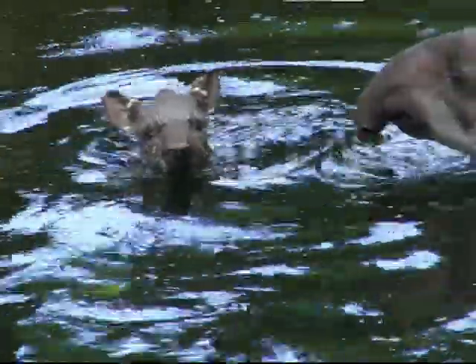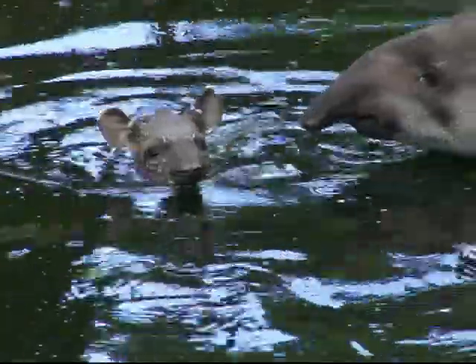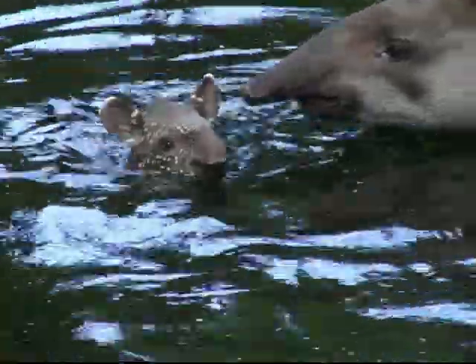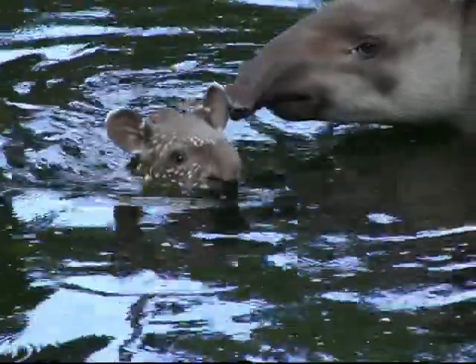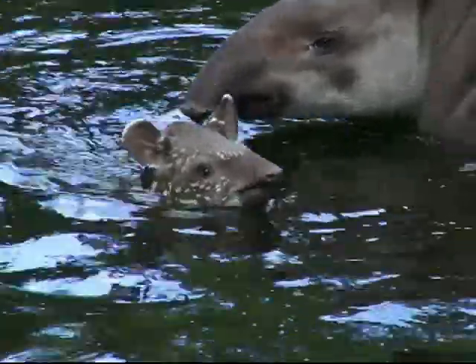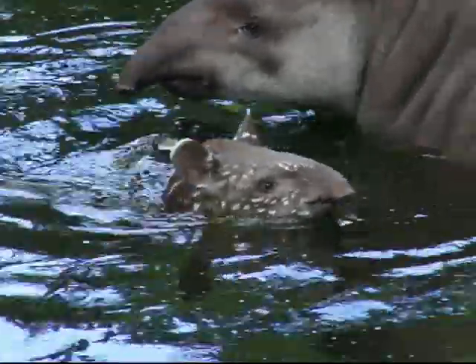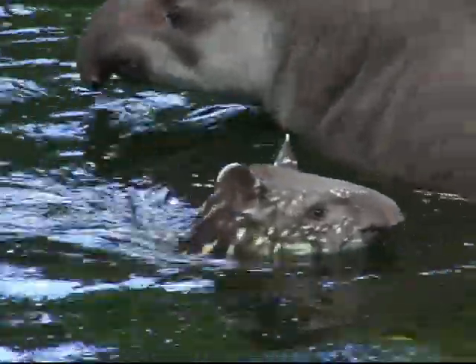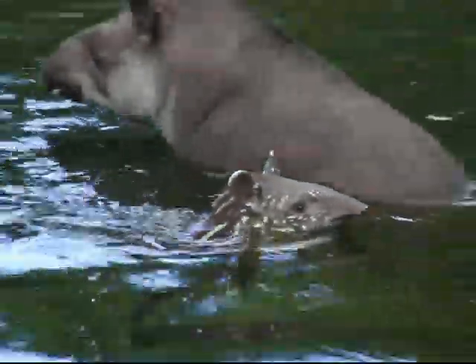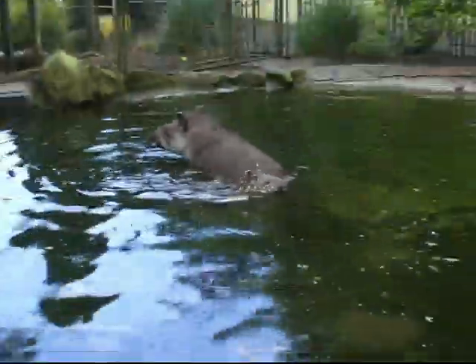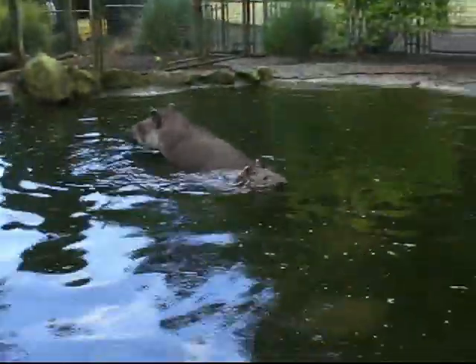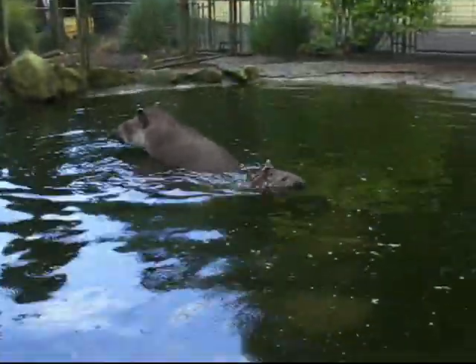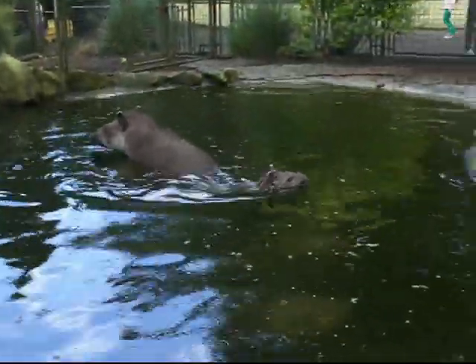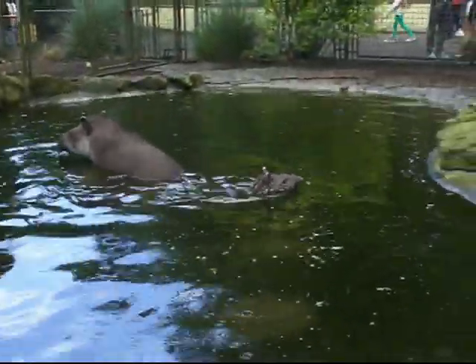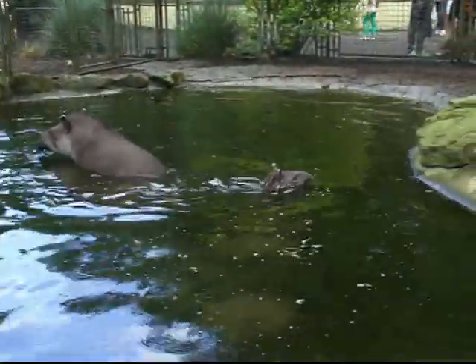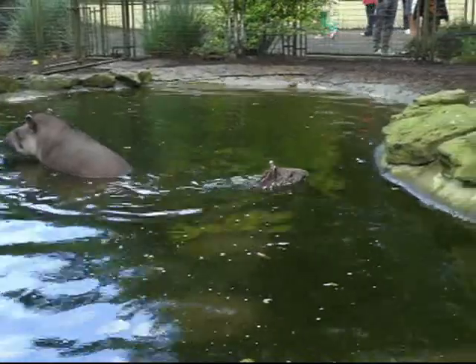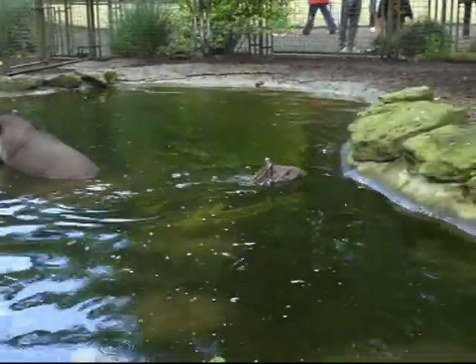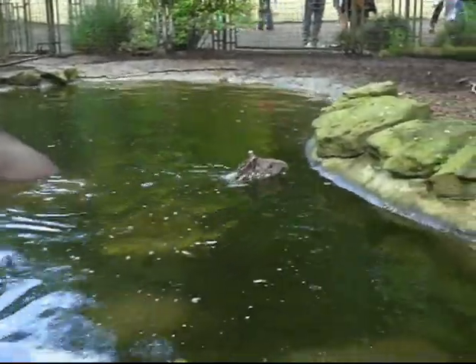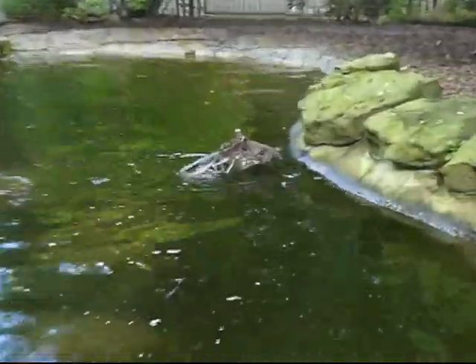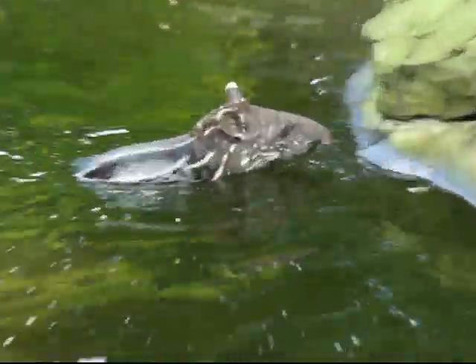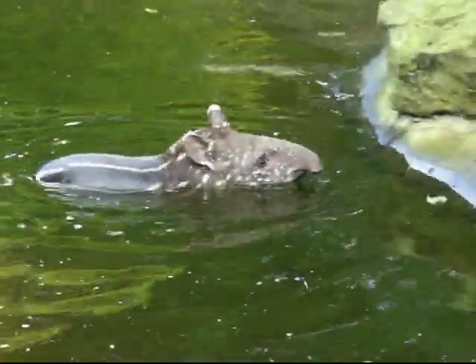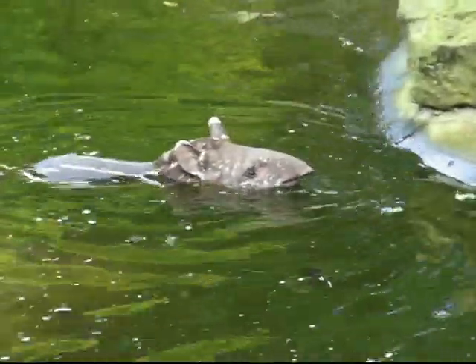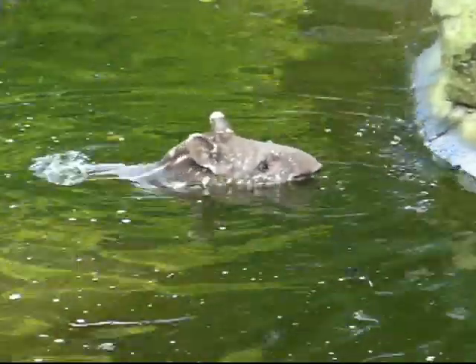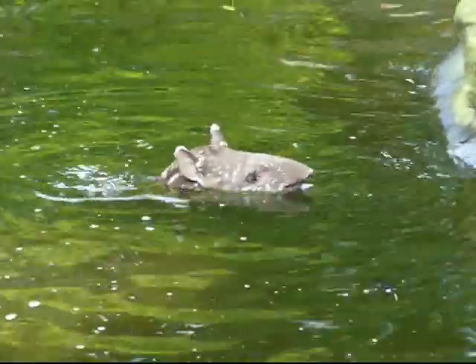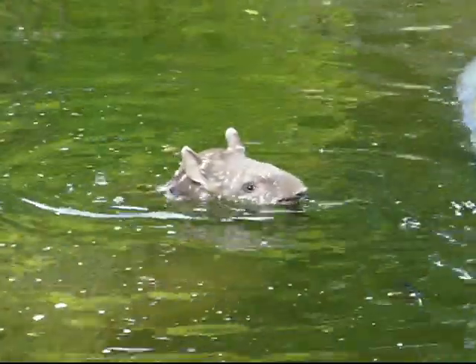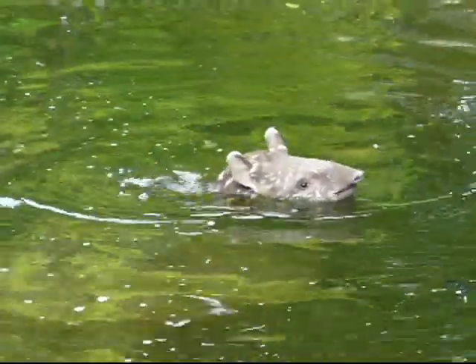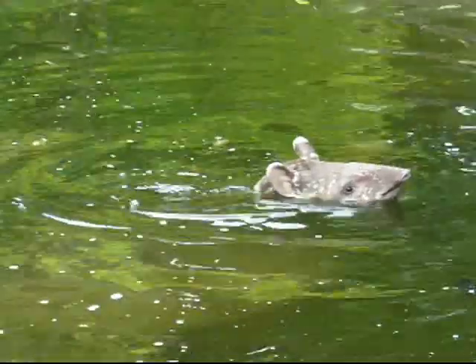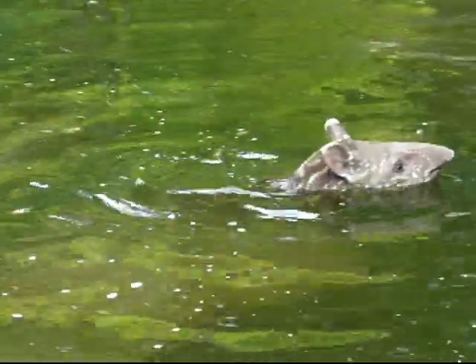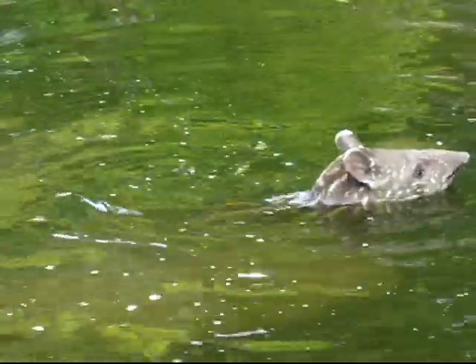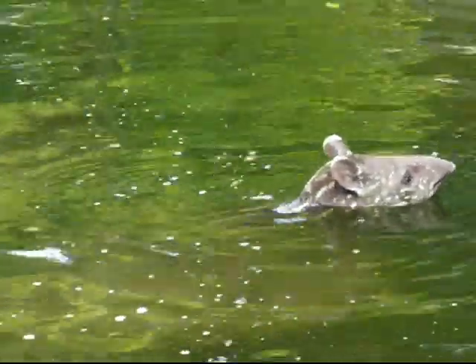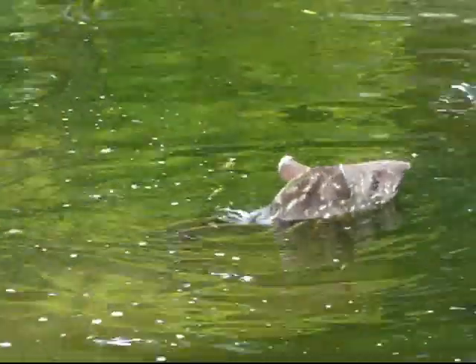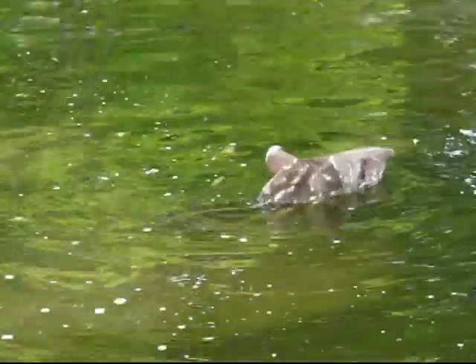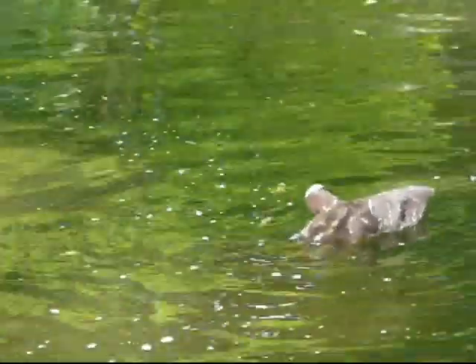An interesting fact that might surprise many — tapirs instinctively know how to swim from birth. Something we witnessed within minutes of Eve's appearance in the paddock. They don't look like fantastic swimmers, do they? But they really are.